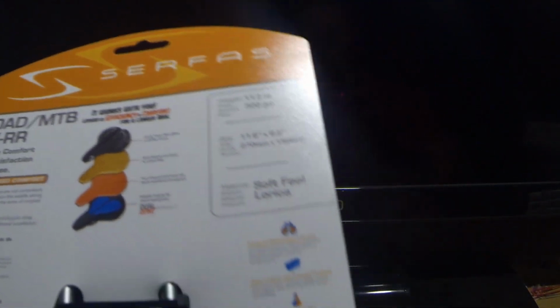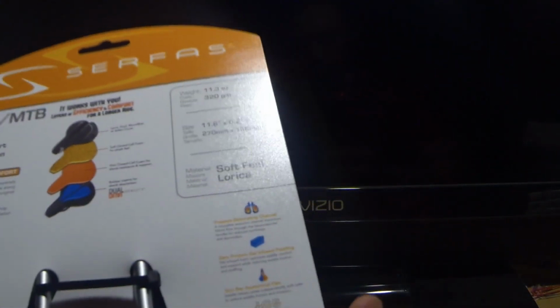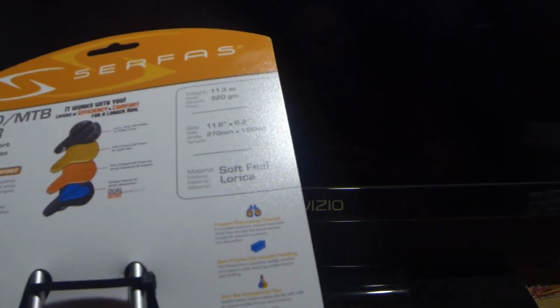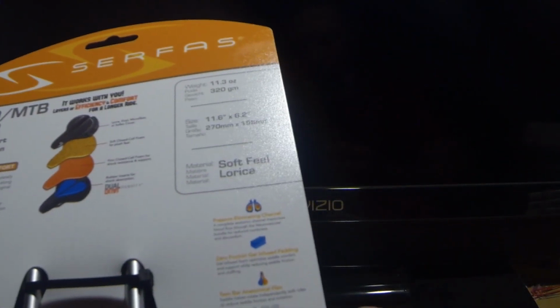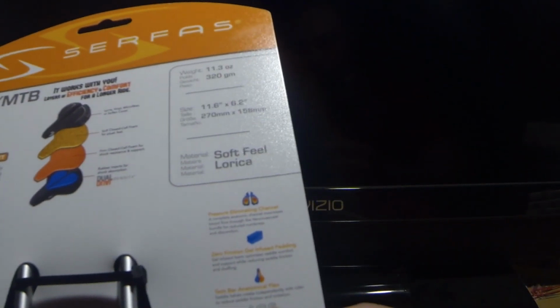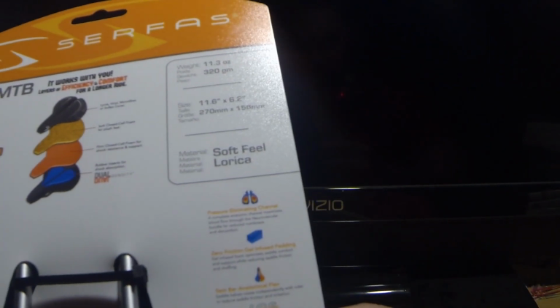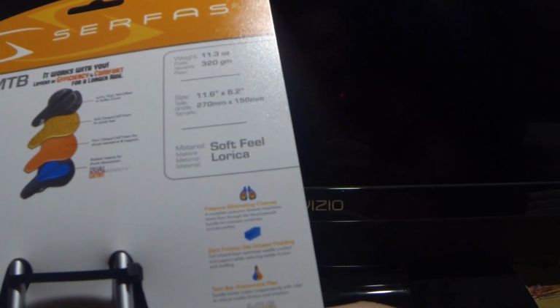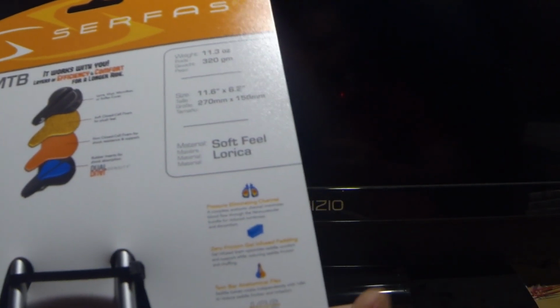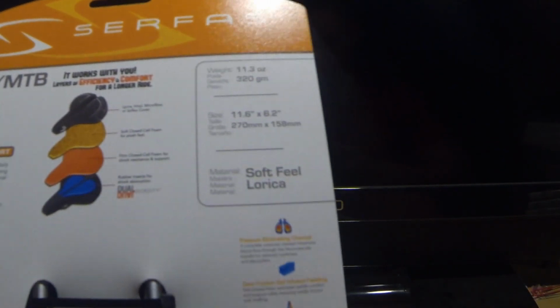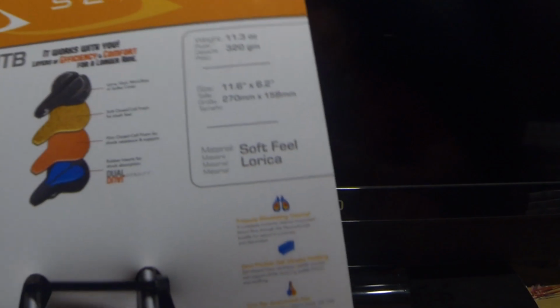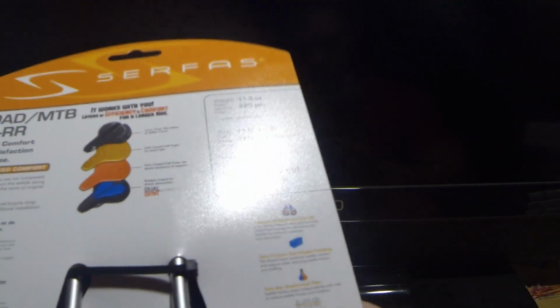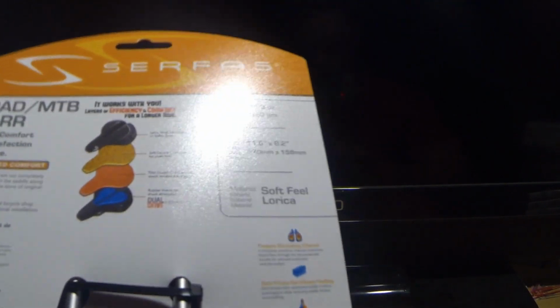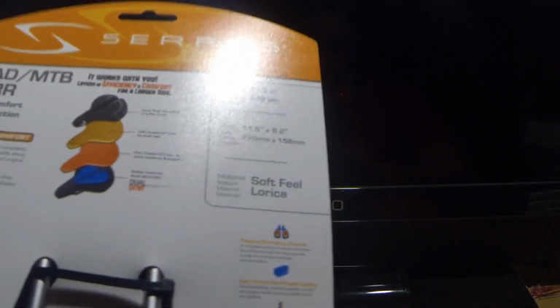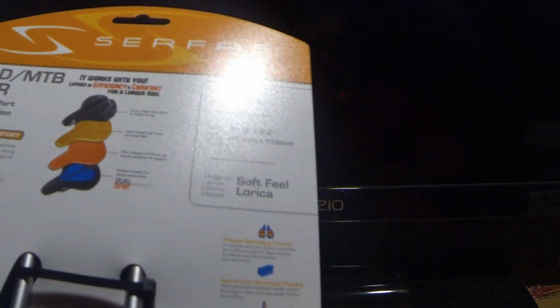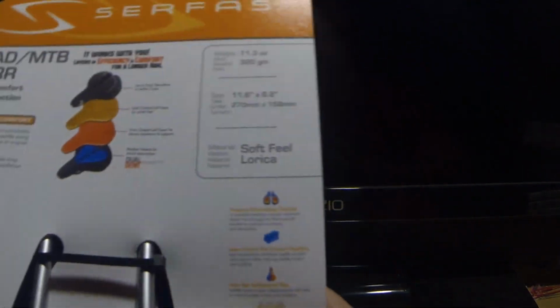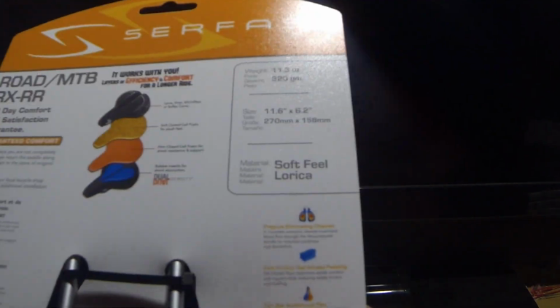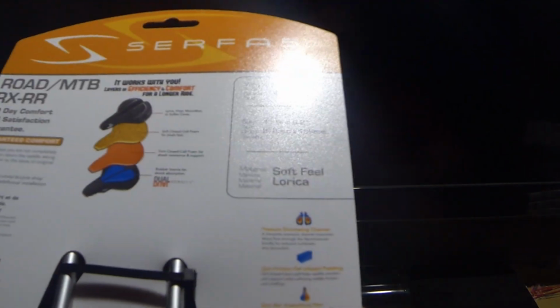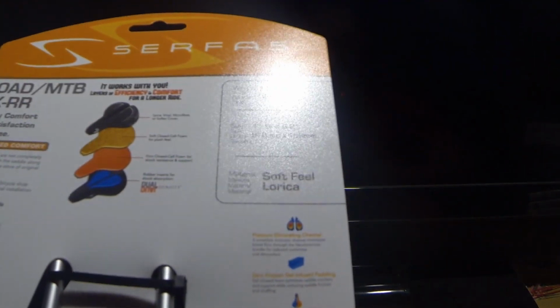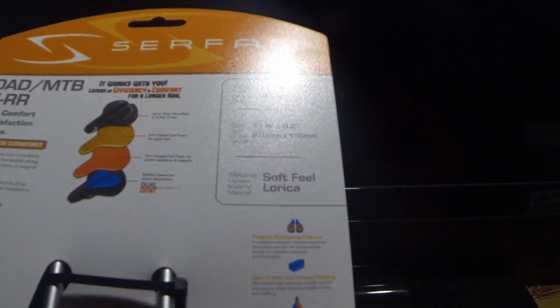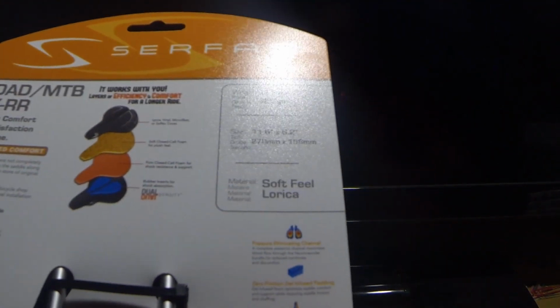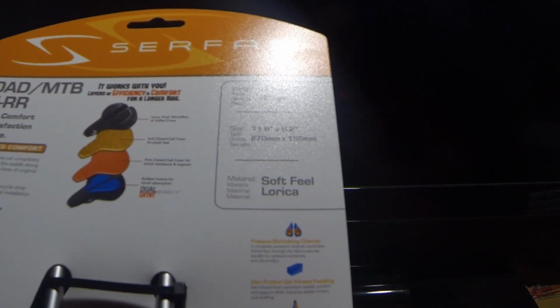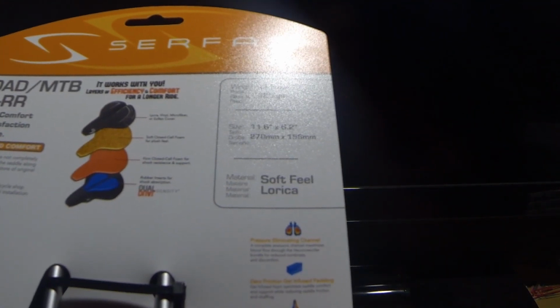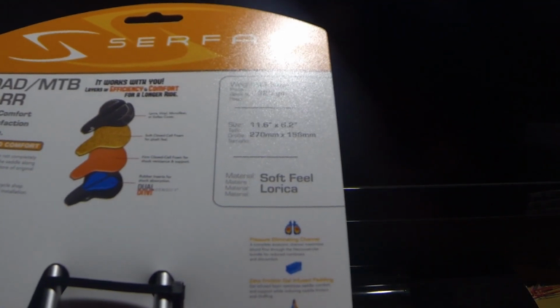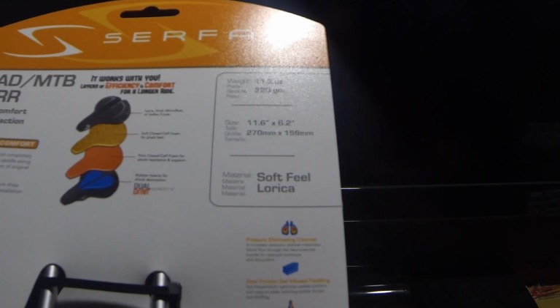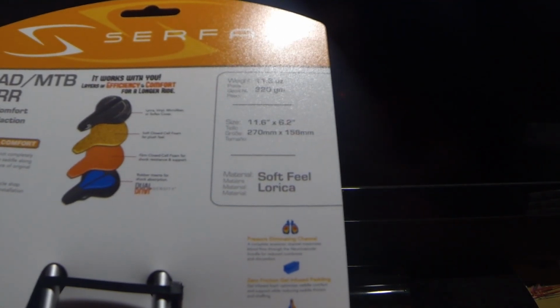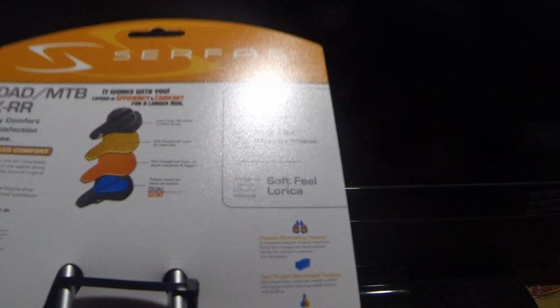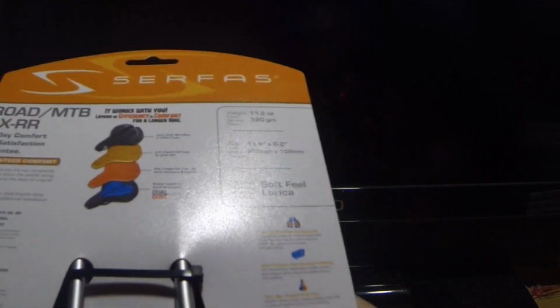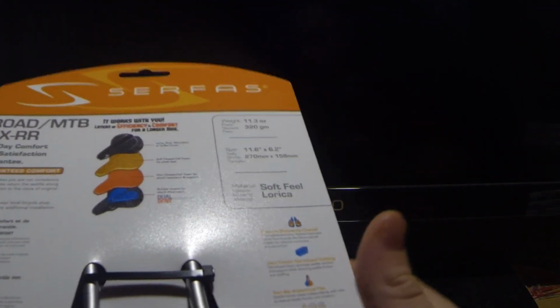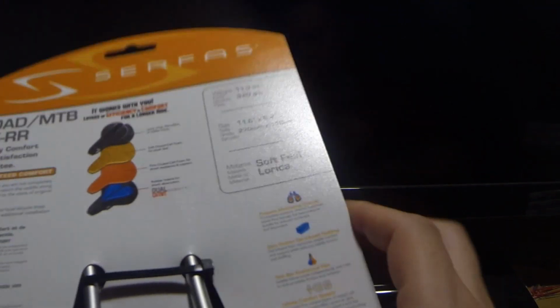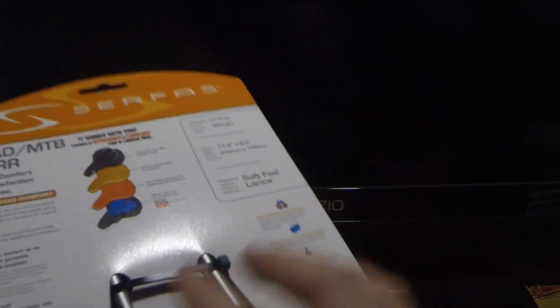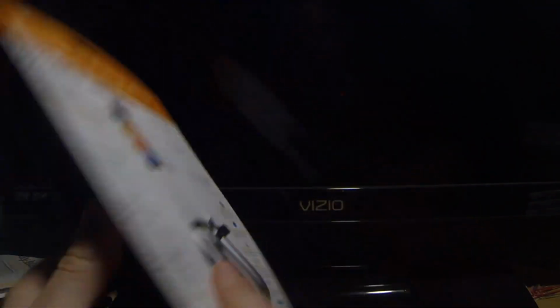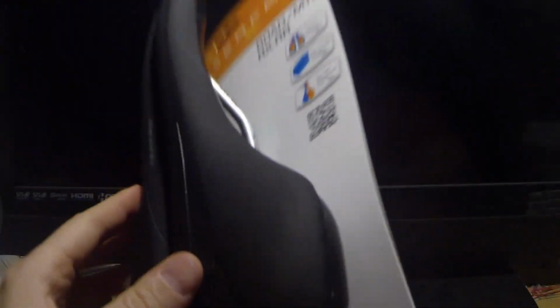Surface is a pretty good name in seats. It utilizes their ICS — Infinite Comfort System. So it's supposed to be pretty high-tech.